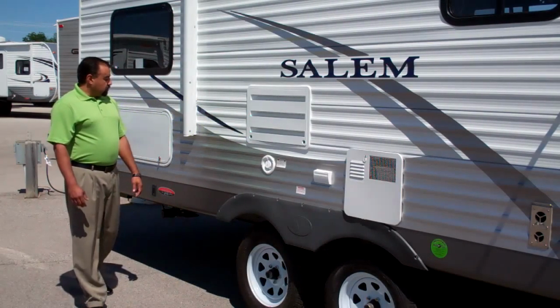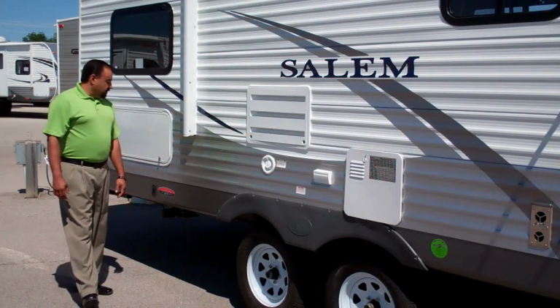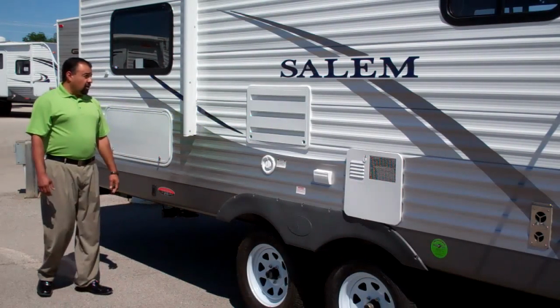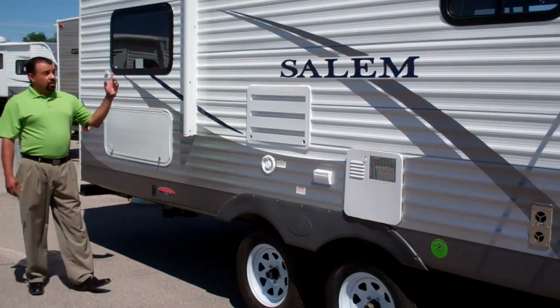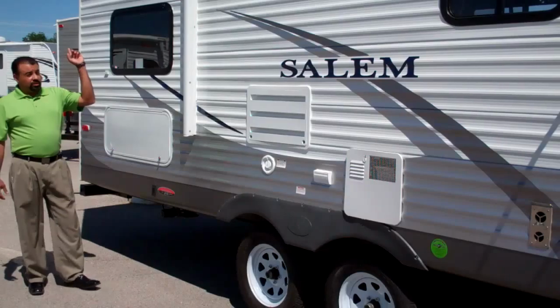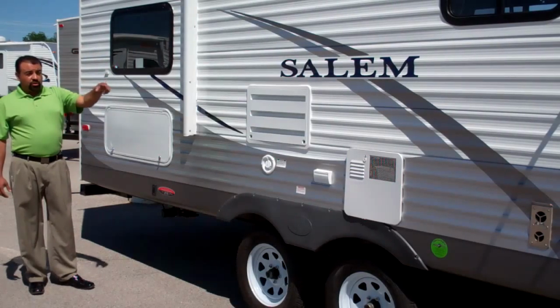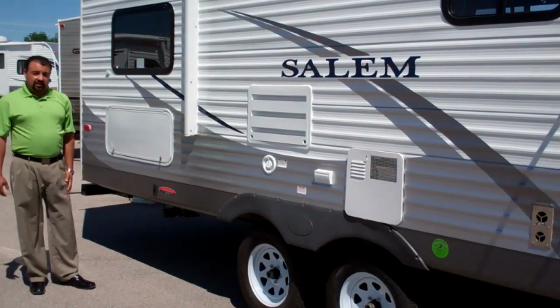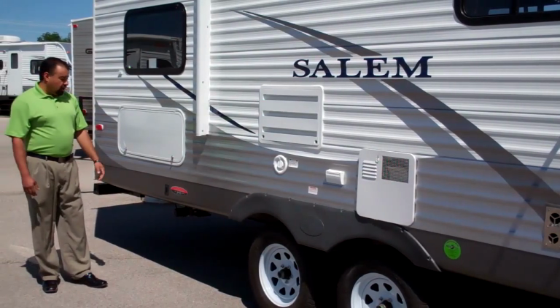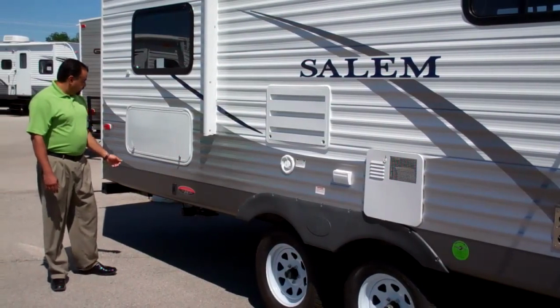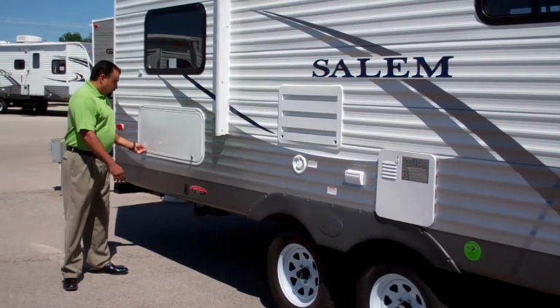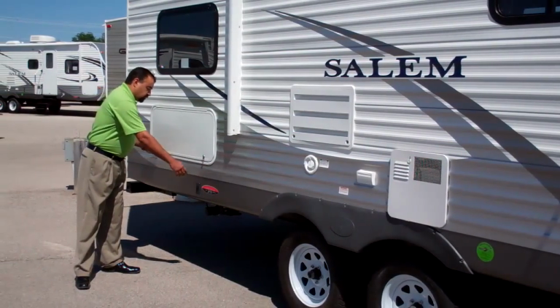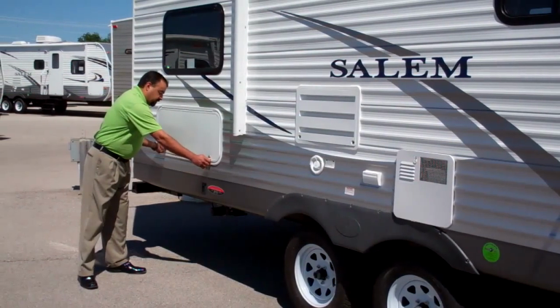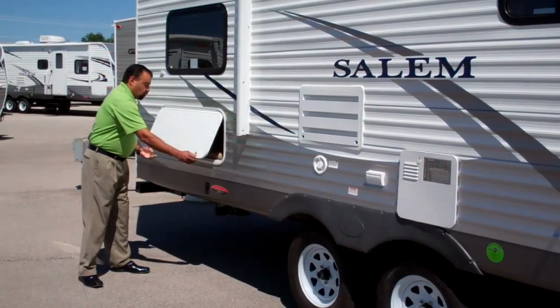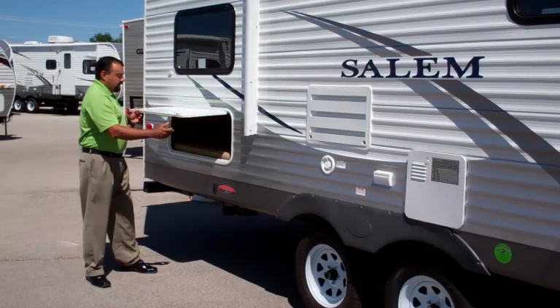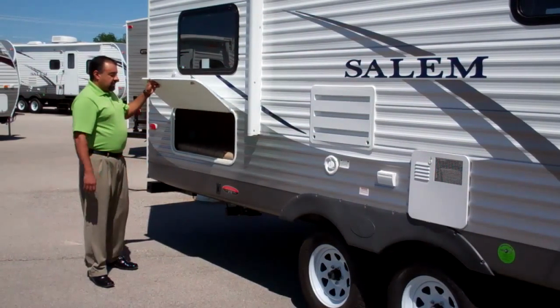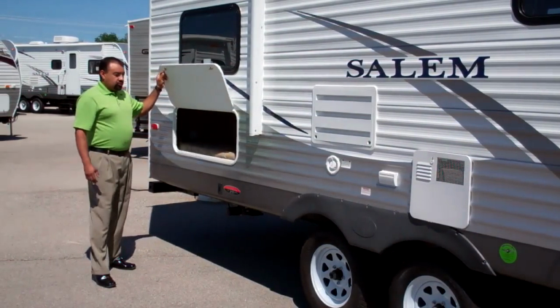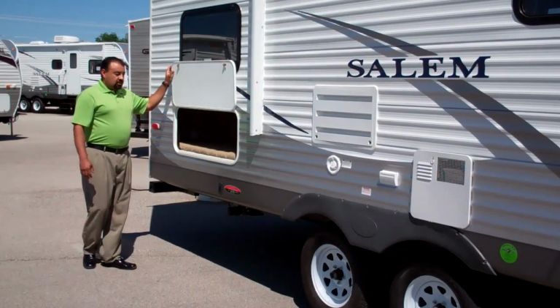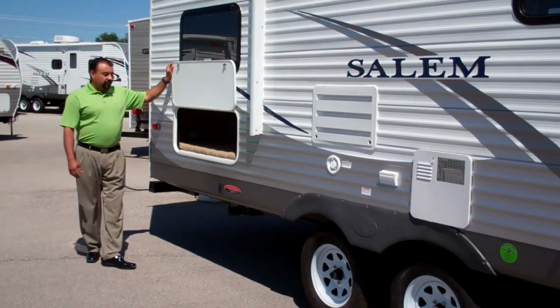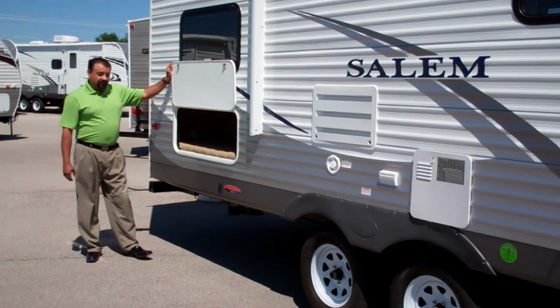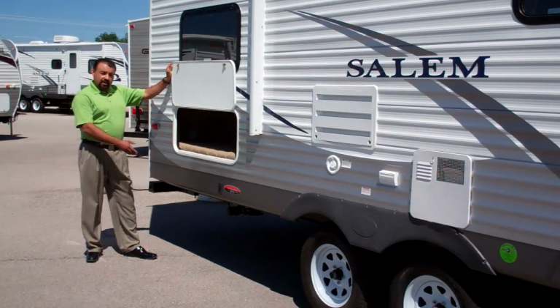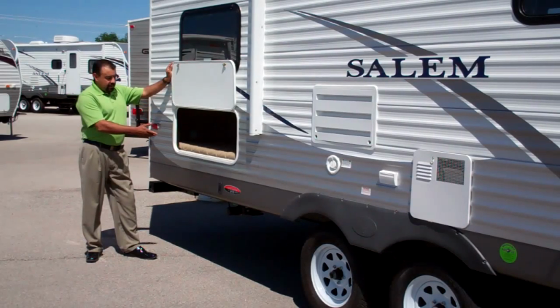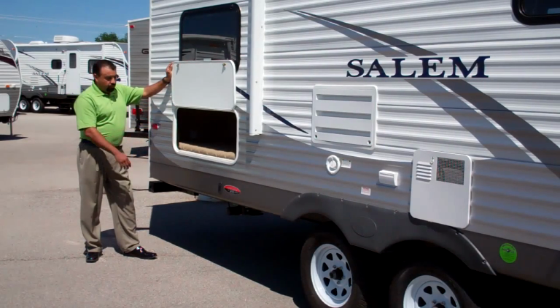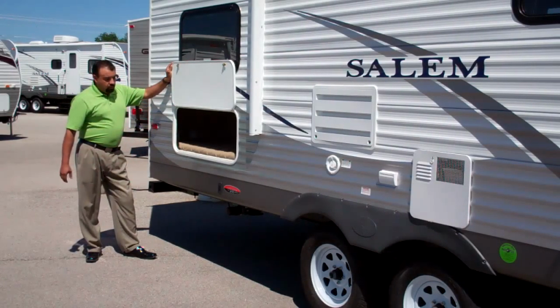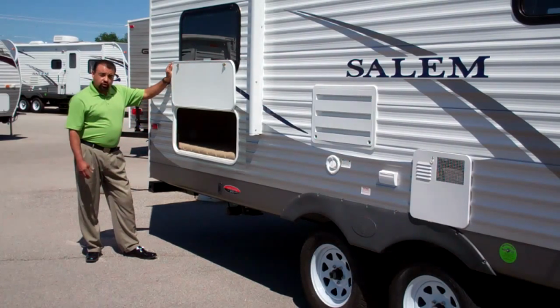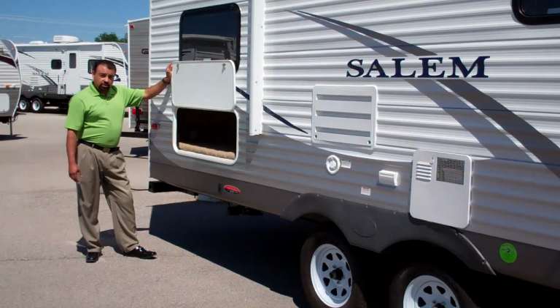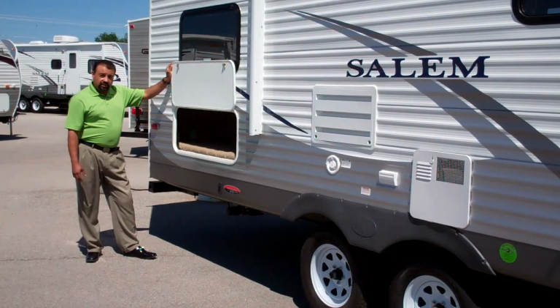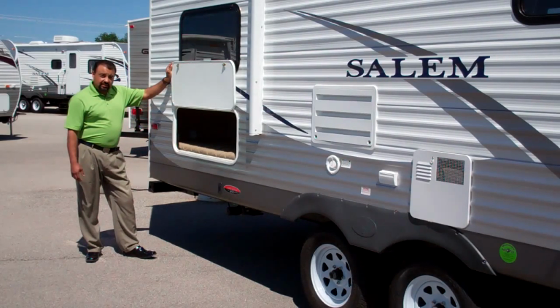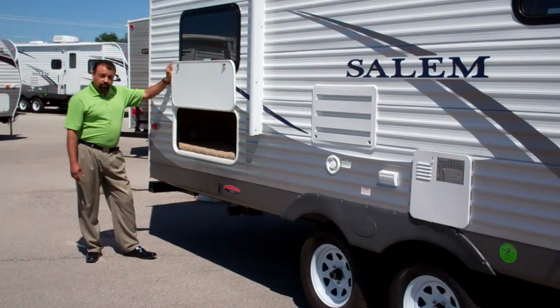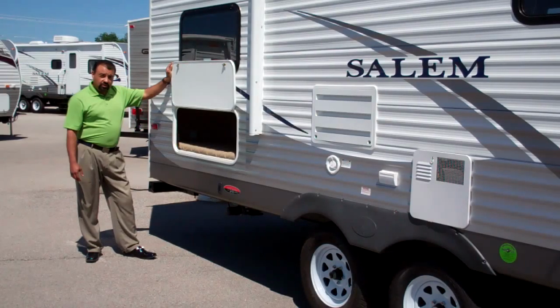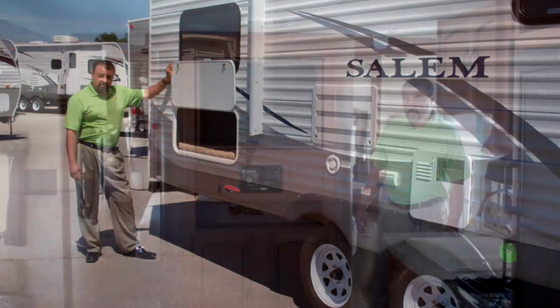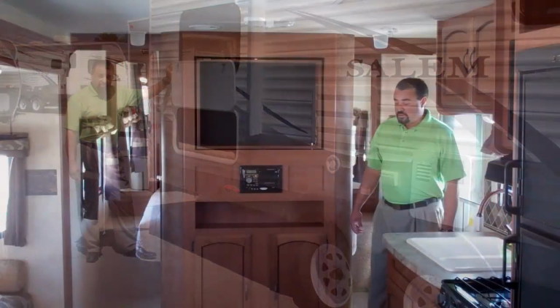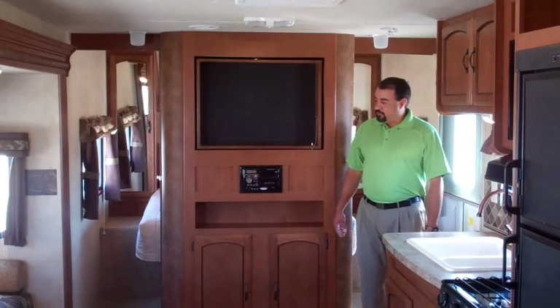You also notice your 16 foot awning. You also have rear electric stabilizer jacks on top of having a very nice ample rear storage in this unit that is accessible to the inside of the coach.